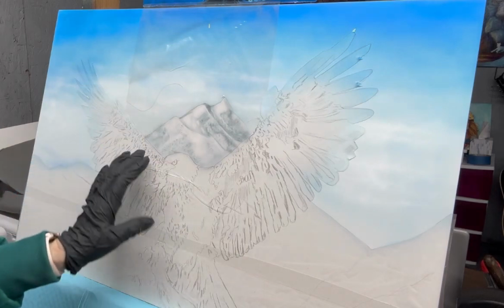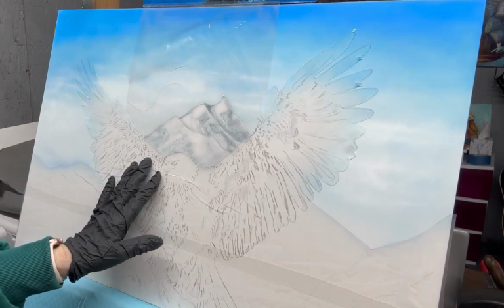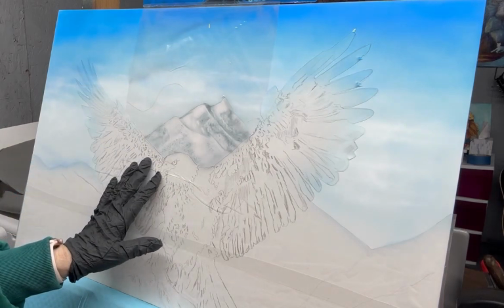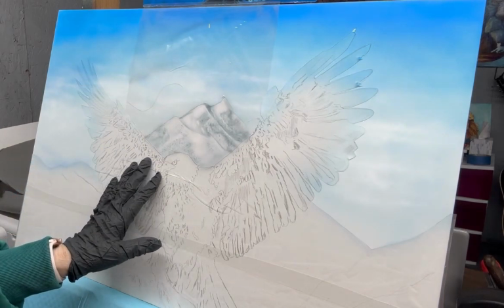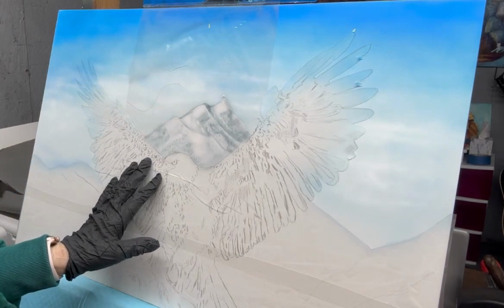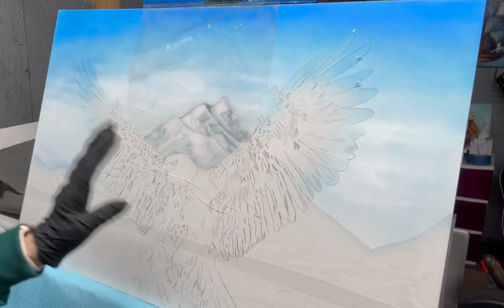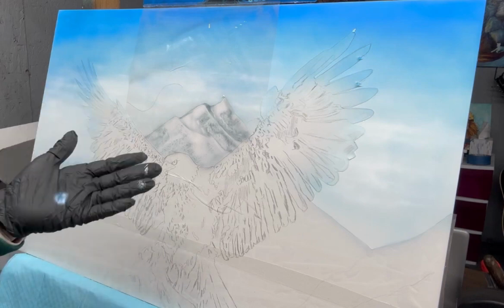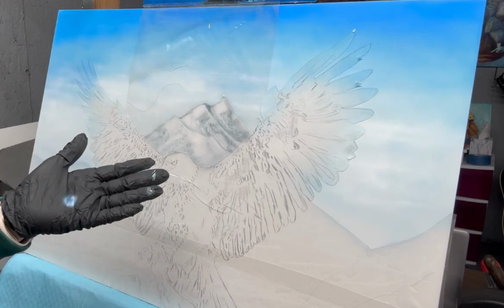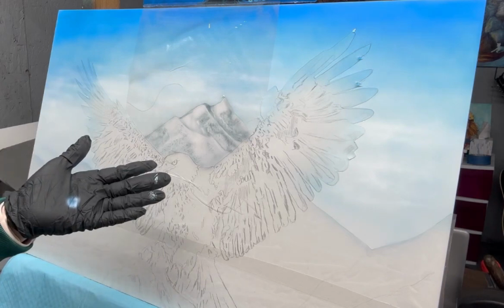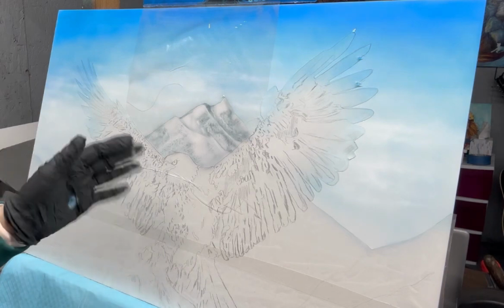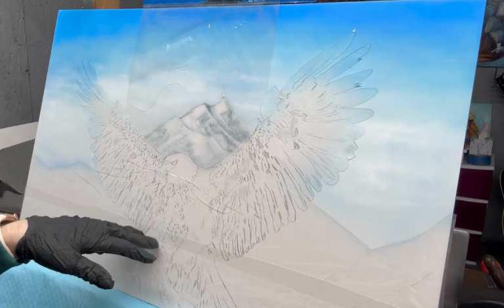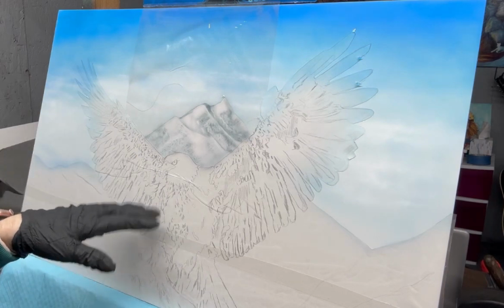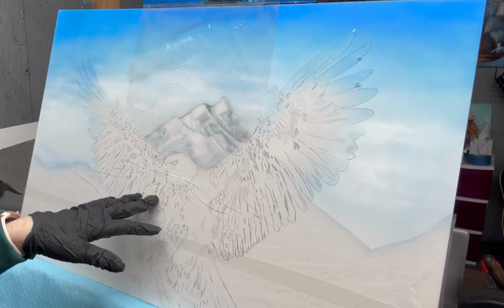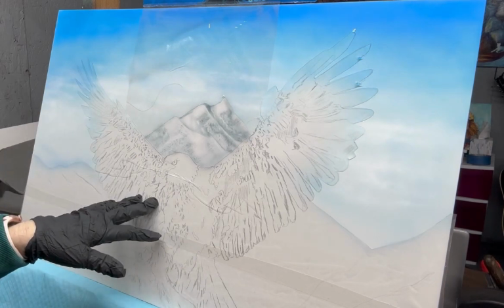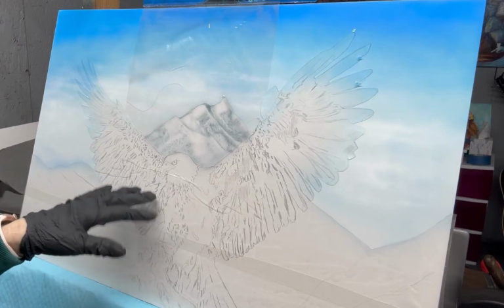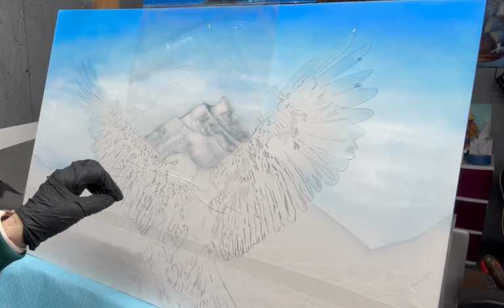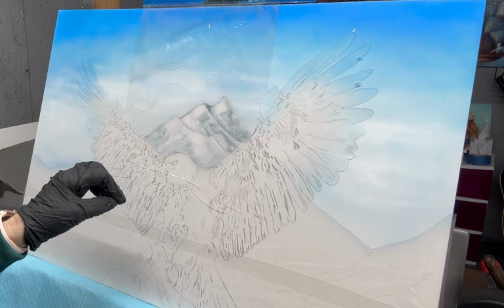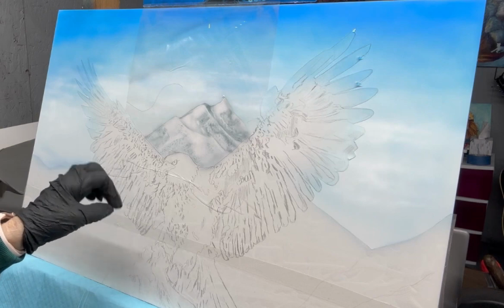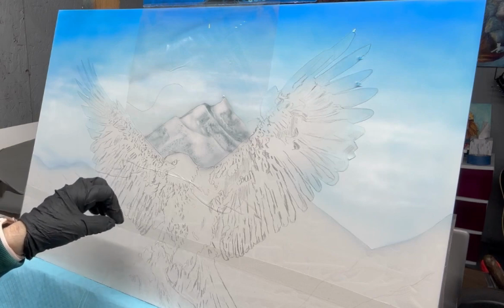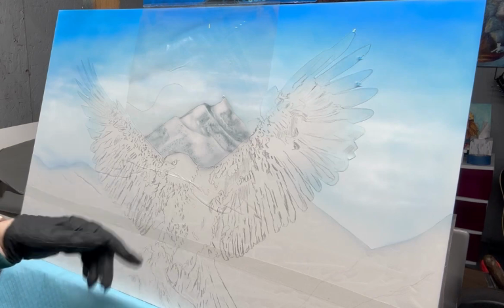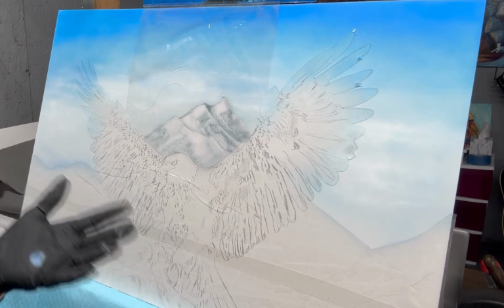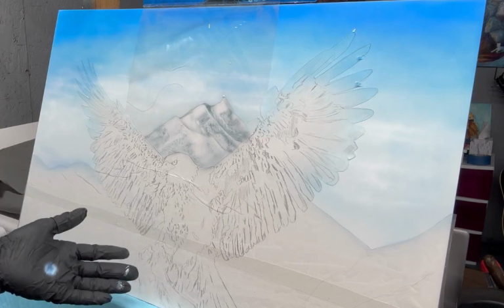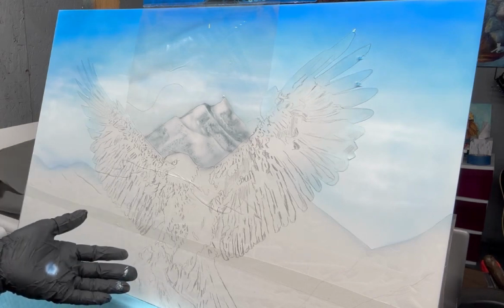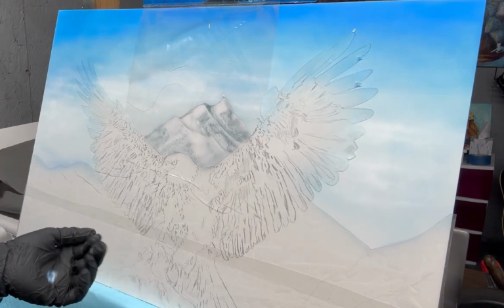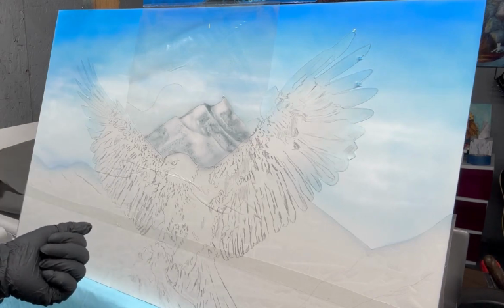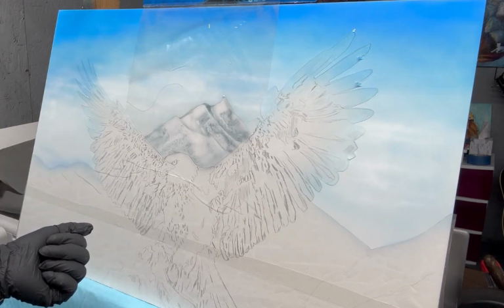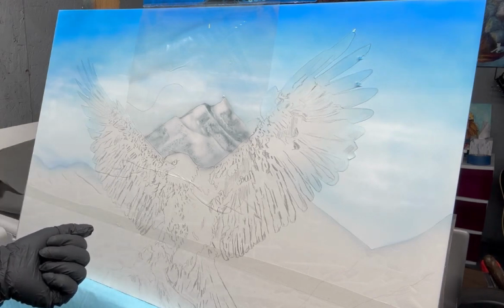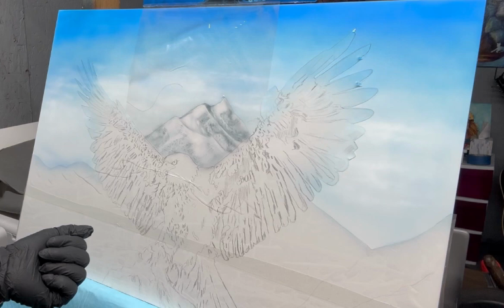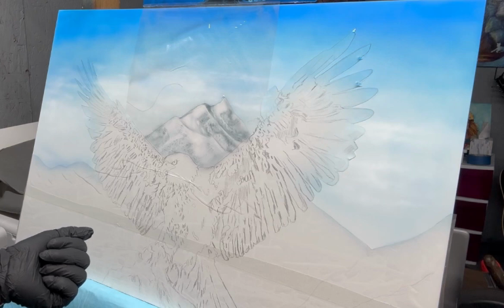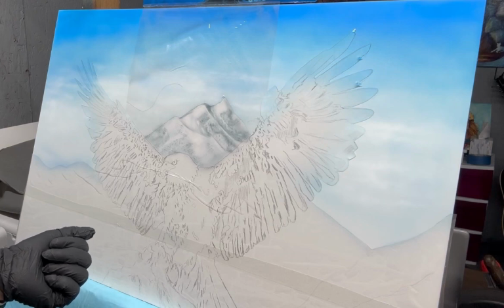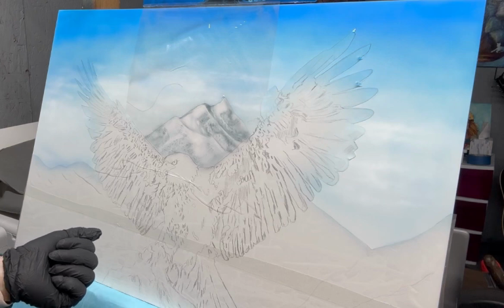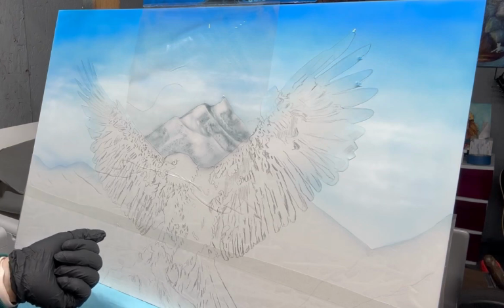I sprayed the clouds down to the mountains and into the background where the hills come in. I've cut out a section around the mountain and pulled out that piece of frisket so that I could start working on the mountain.